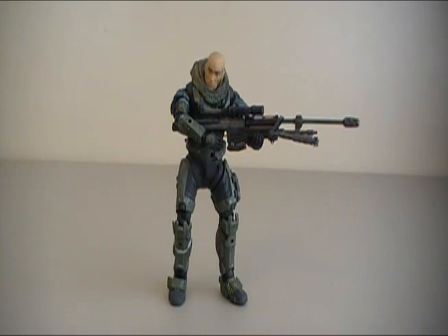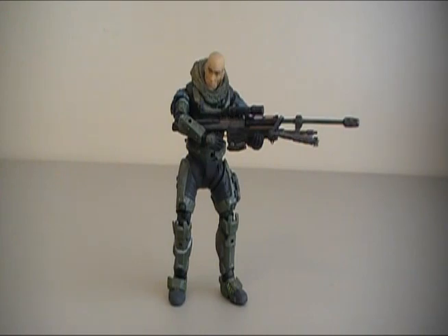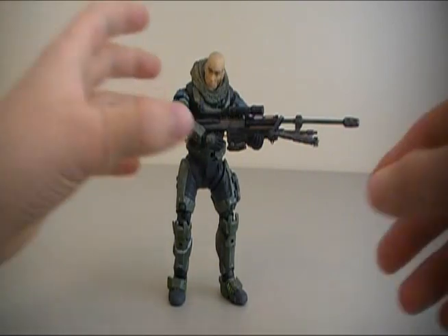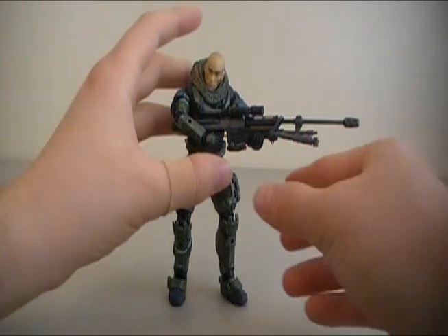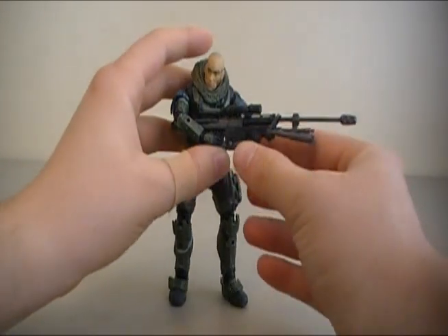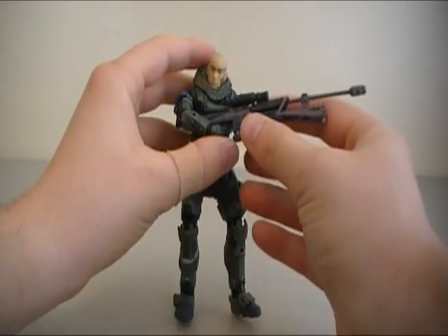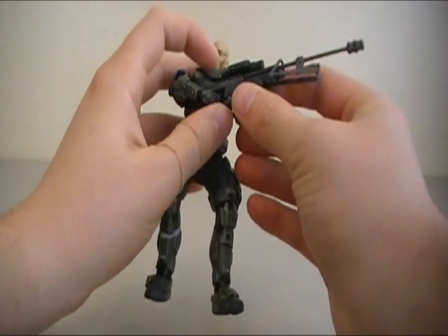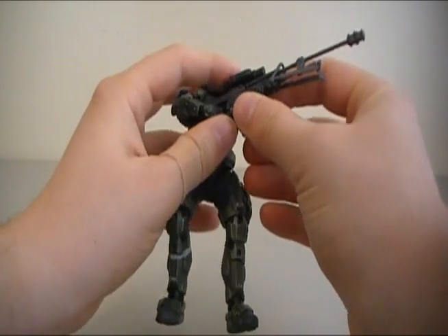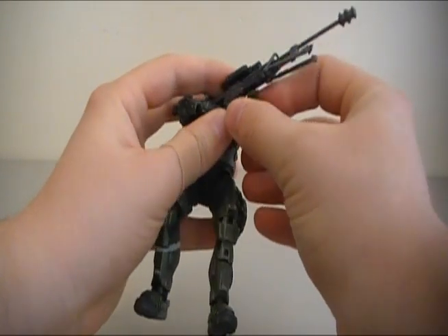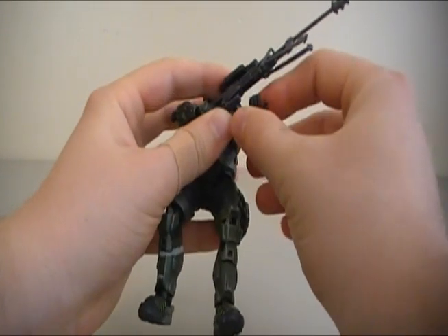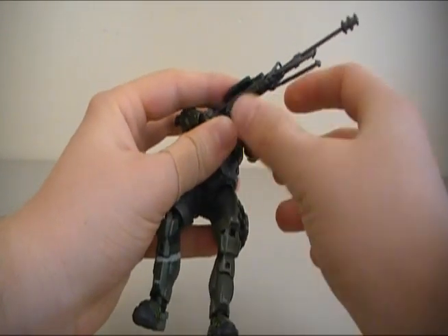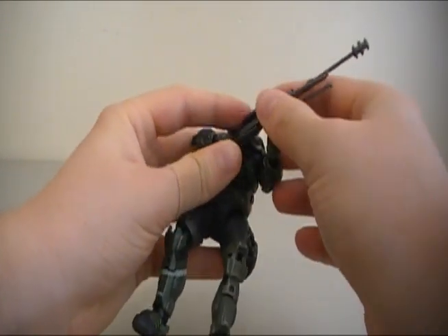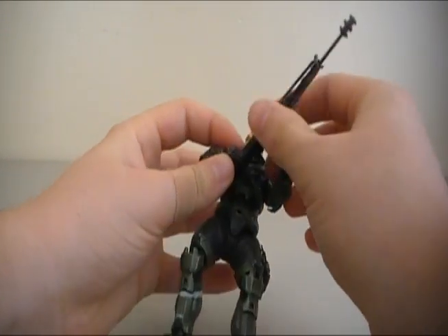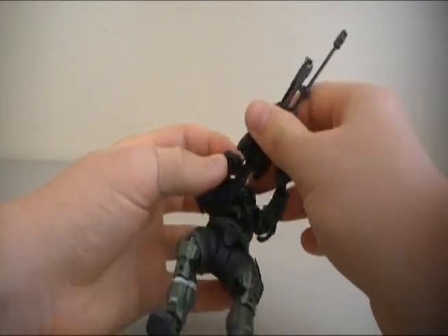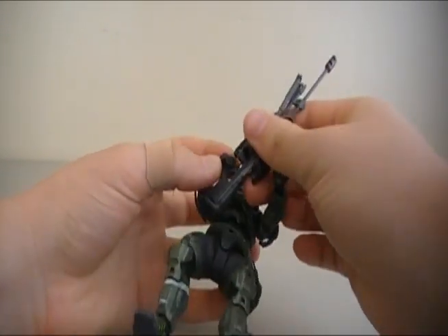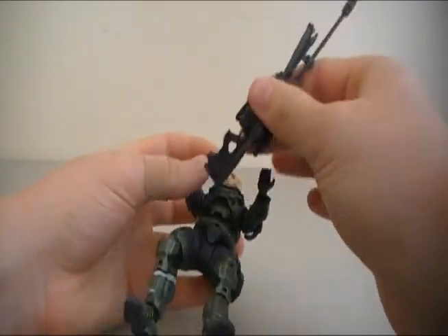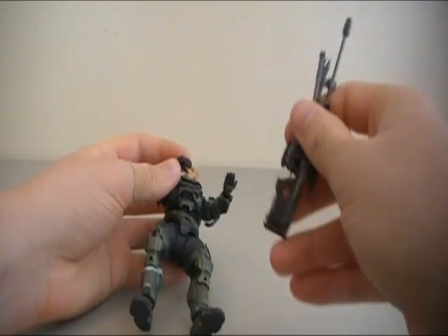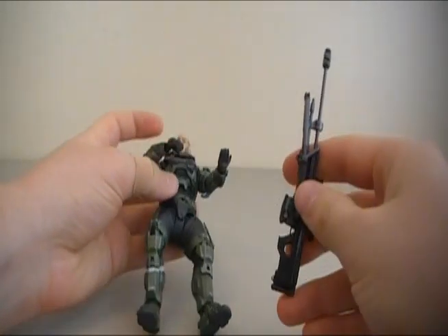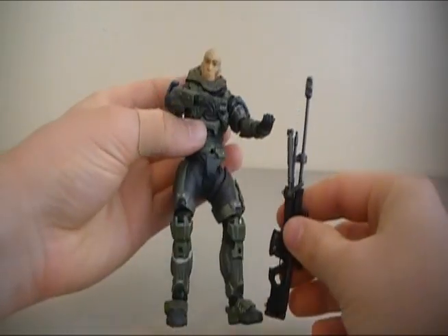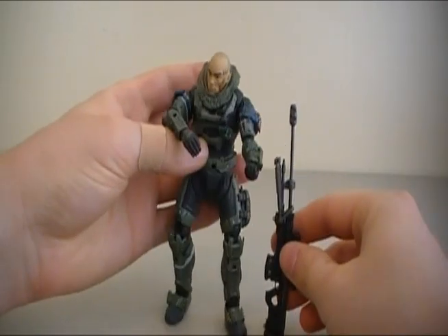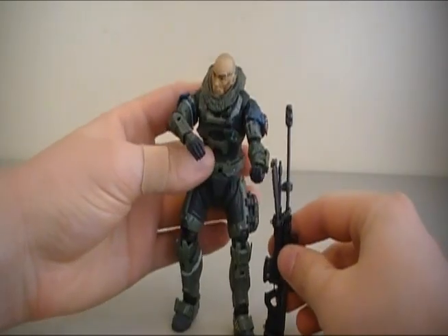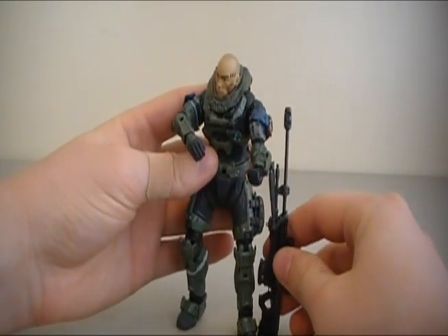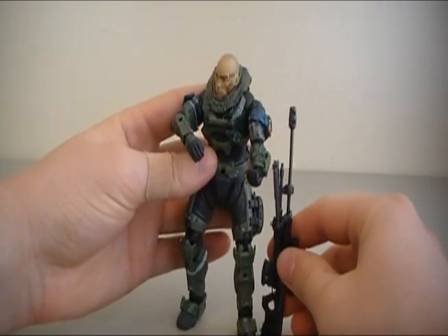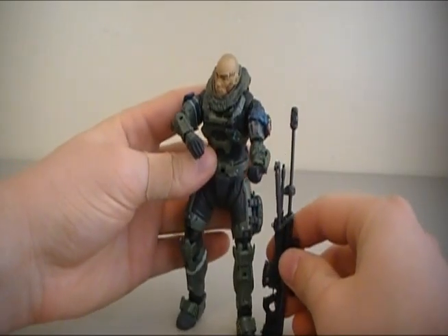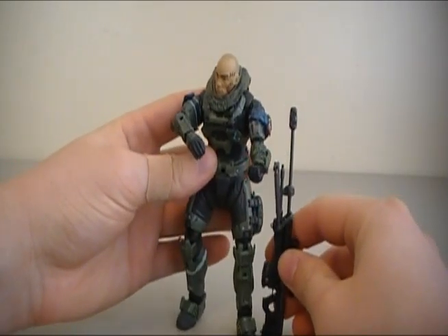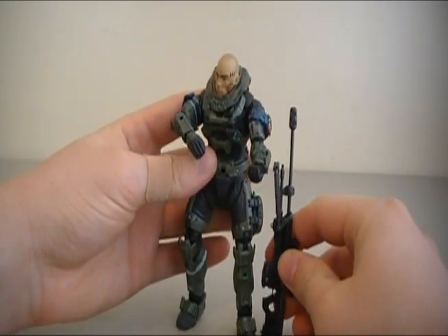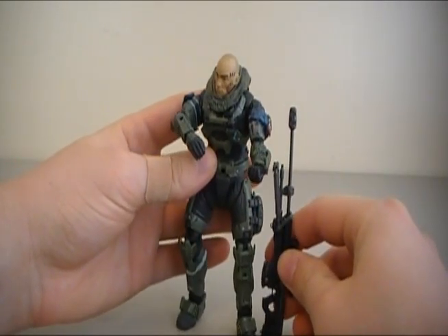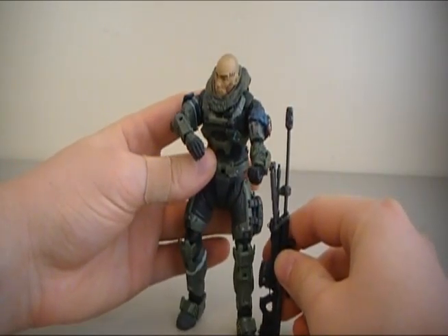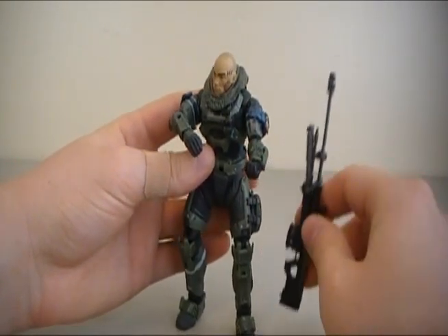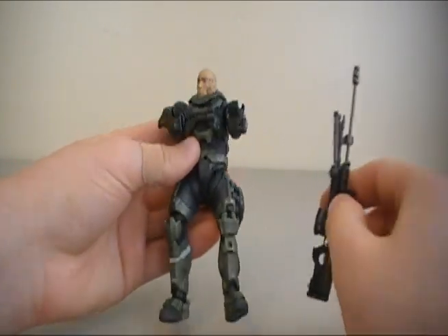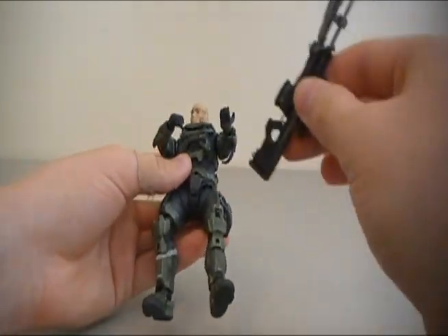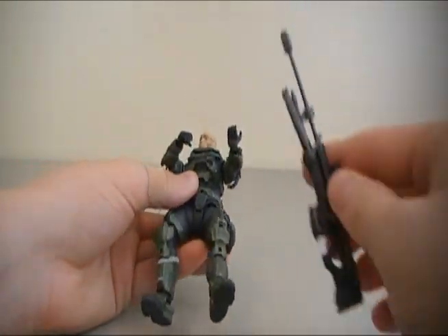The sniper rifle is still a pretty rare weapon — there's not a lot of figures that come with it. And this thing is huge. Look at that. That is a huge gun. Massive. Awesome.